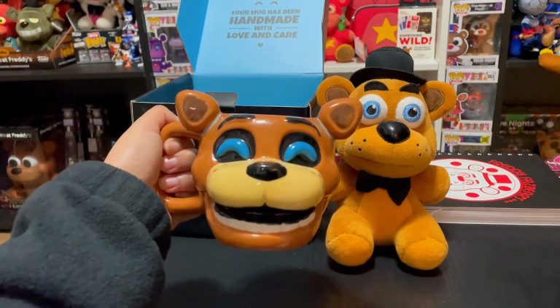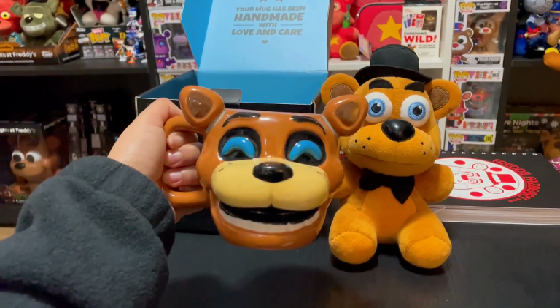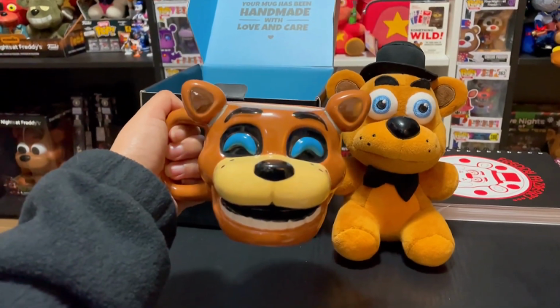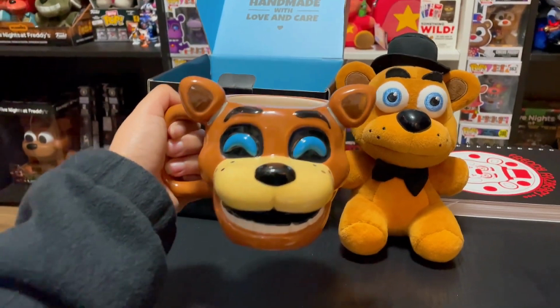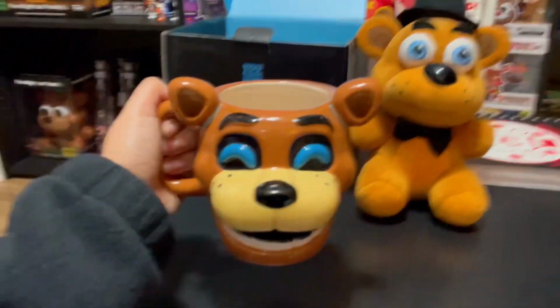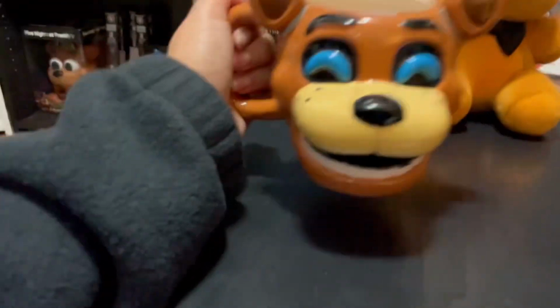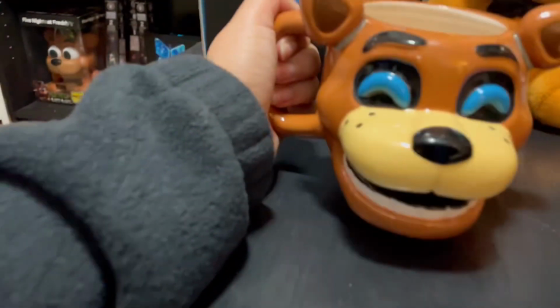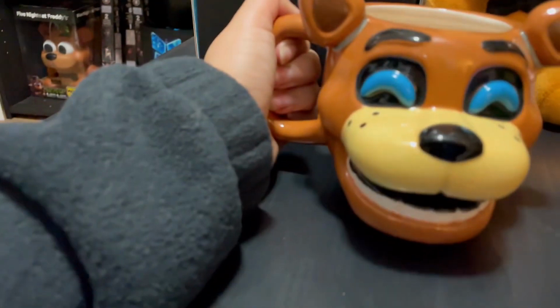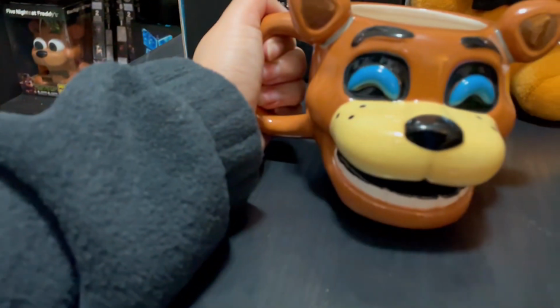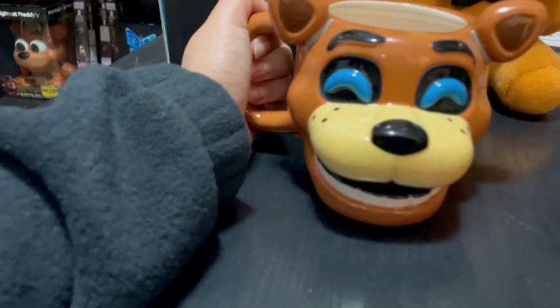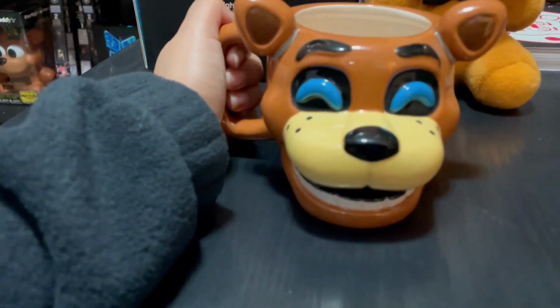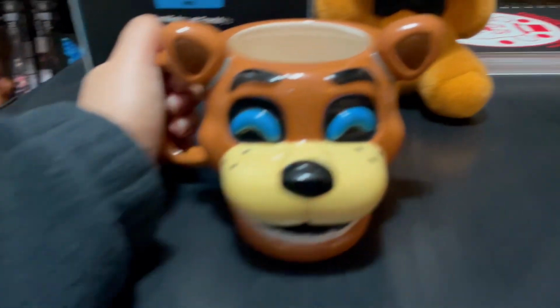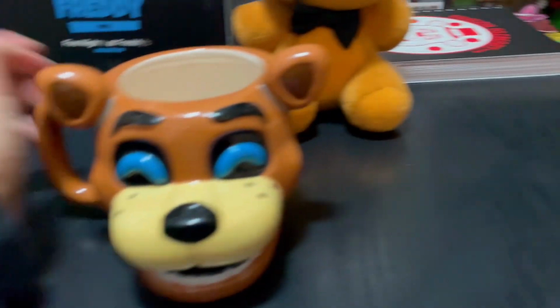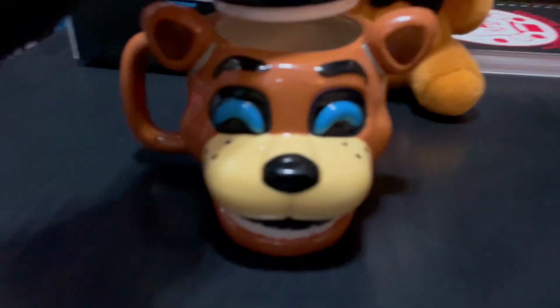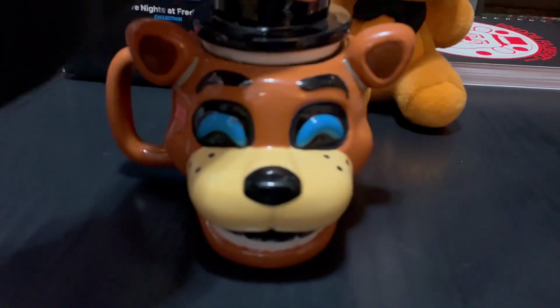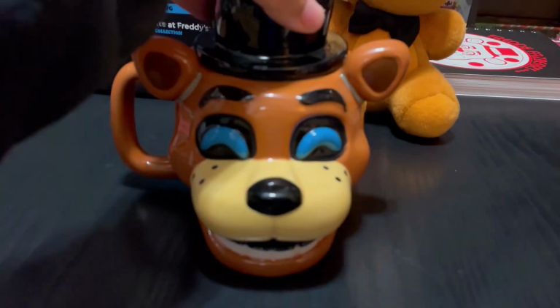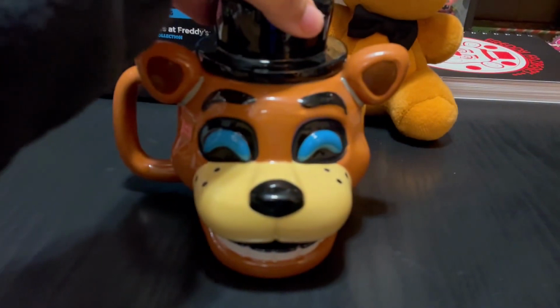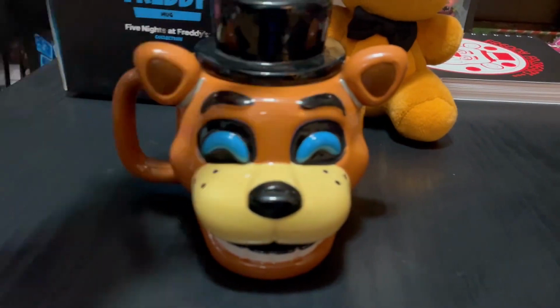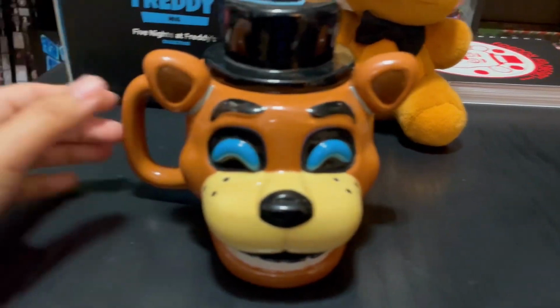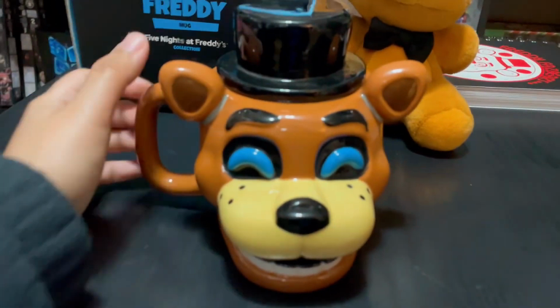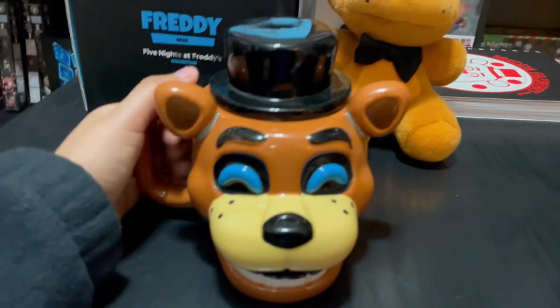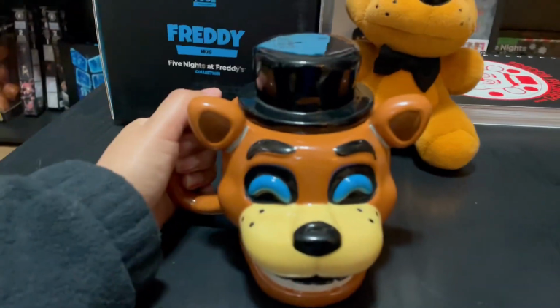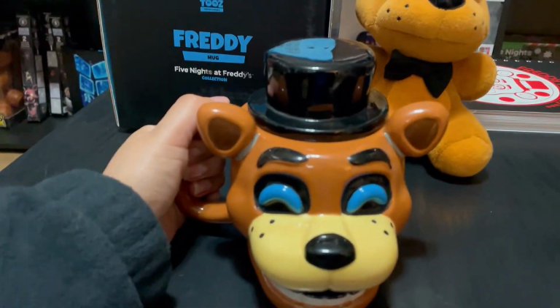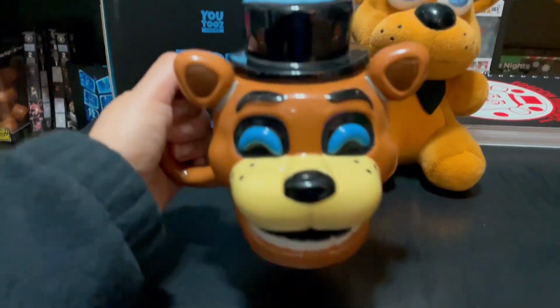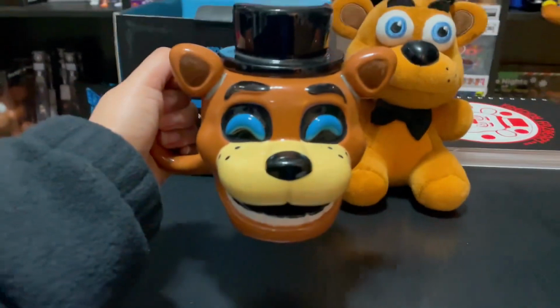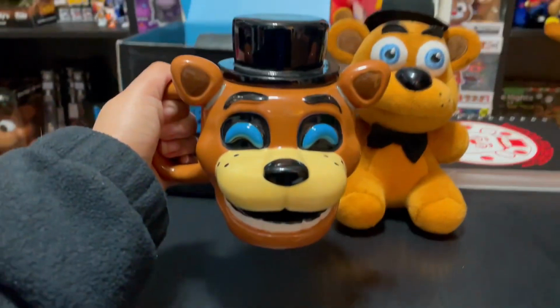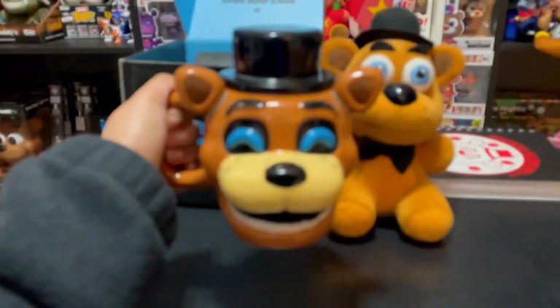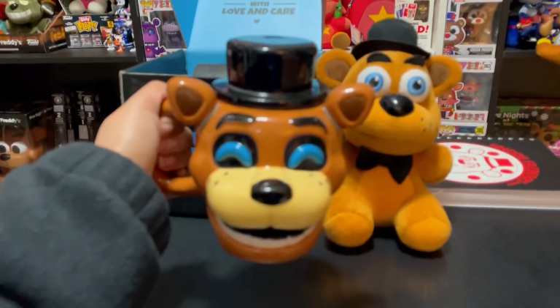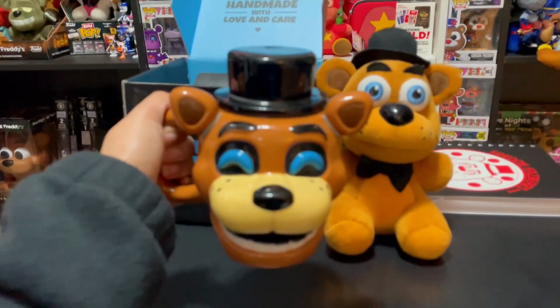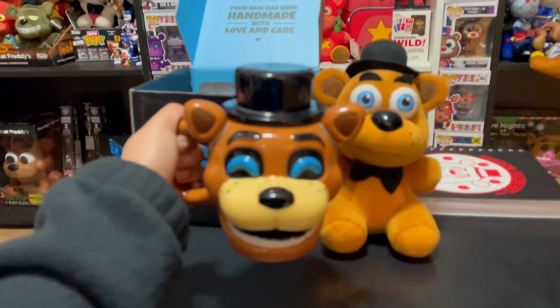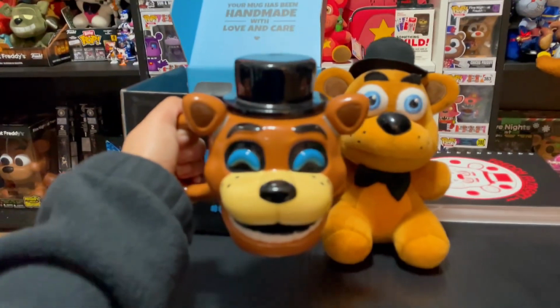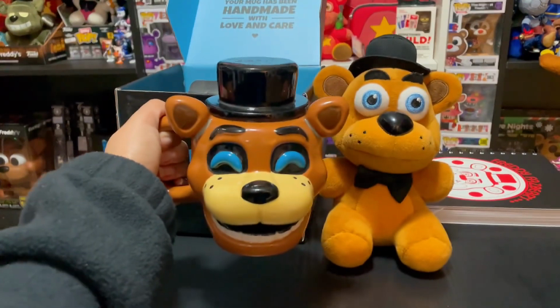Oh snap, I just realized that he's missing his top hat. Let me go get it and put it on him. There we go, now he looks perfect. Now he is Freddy Fazbear.